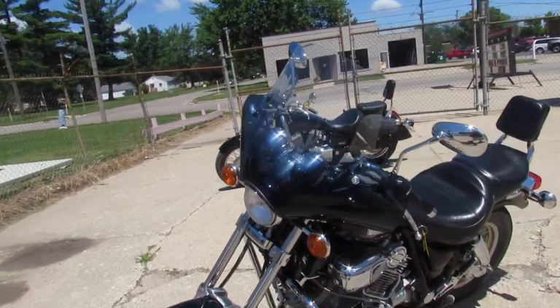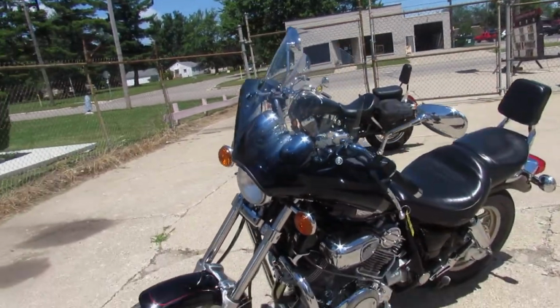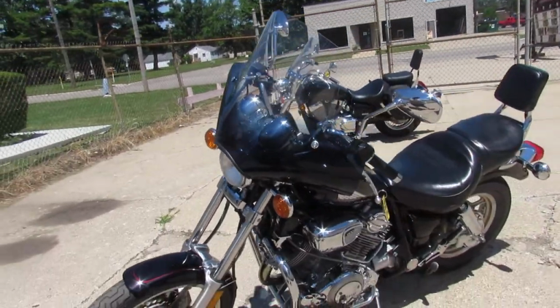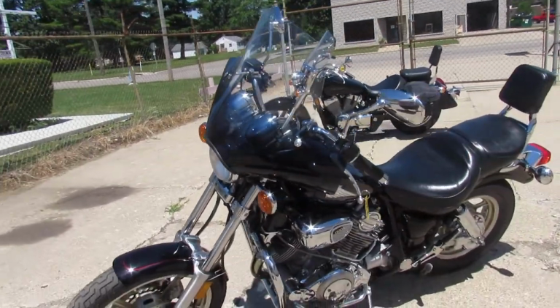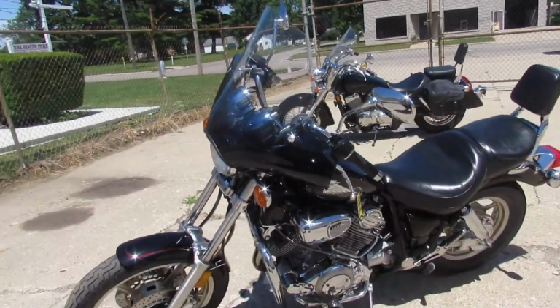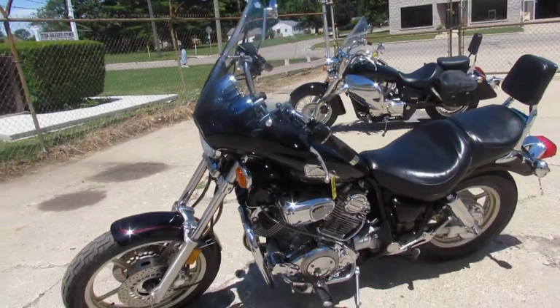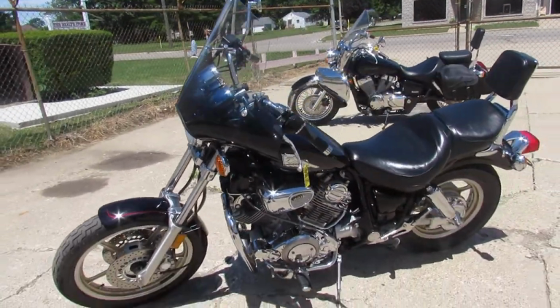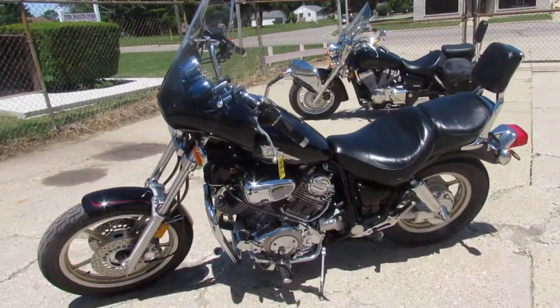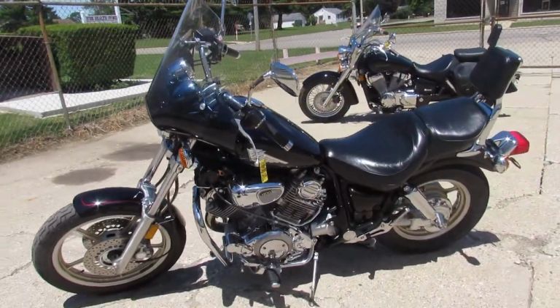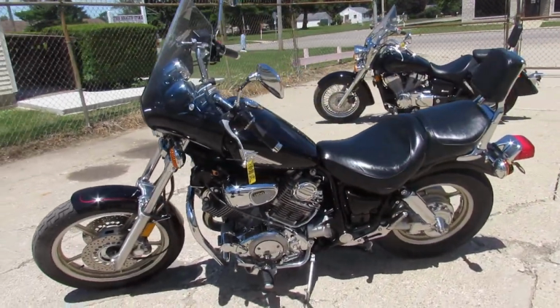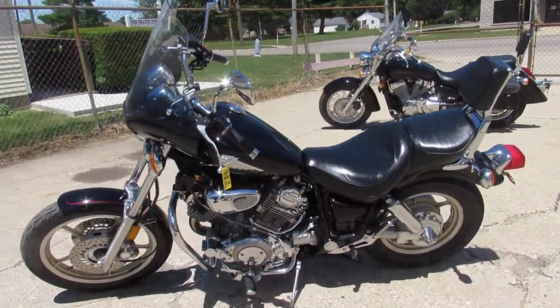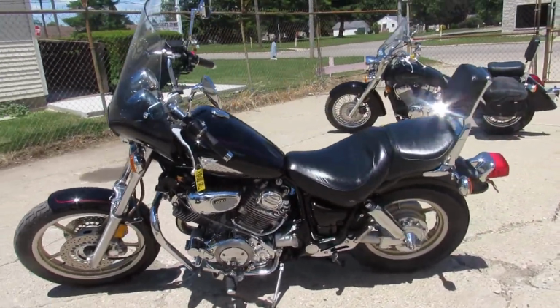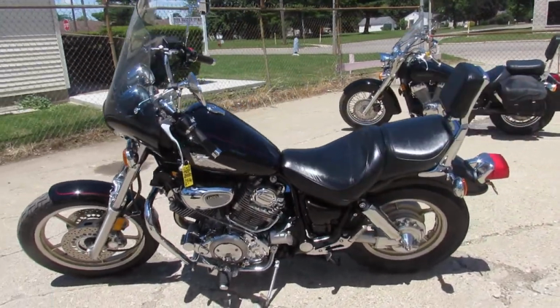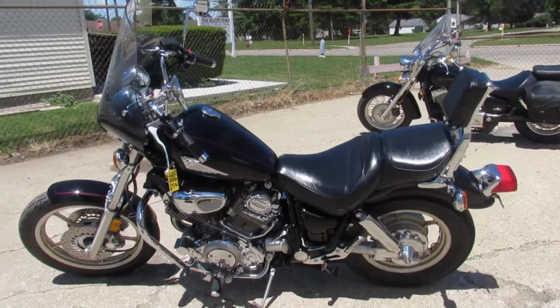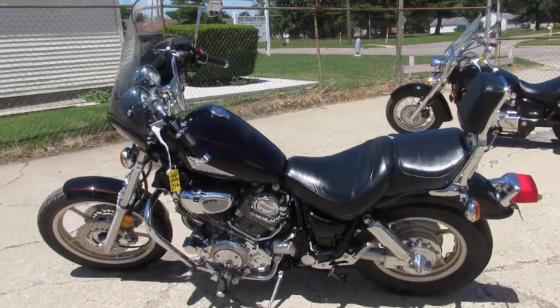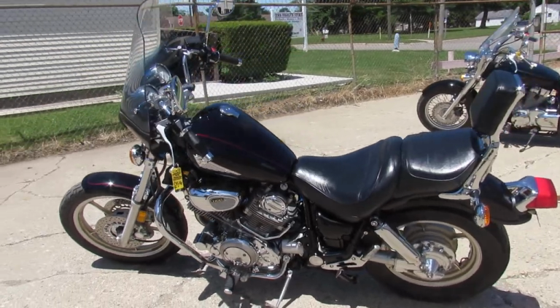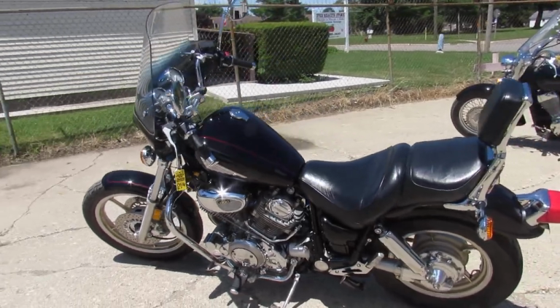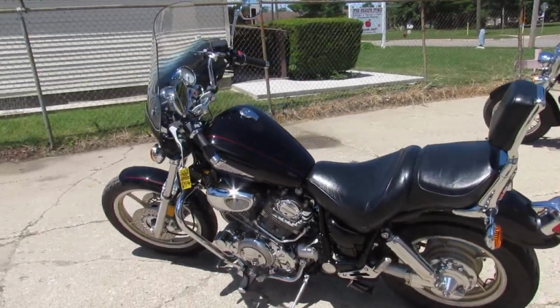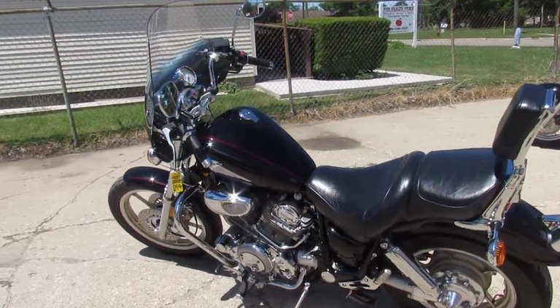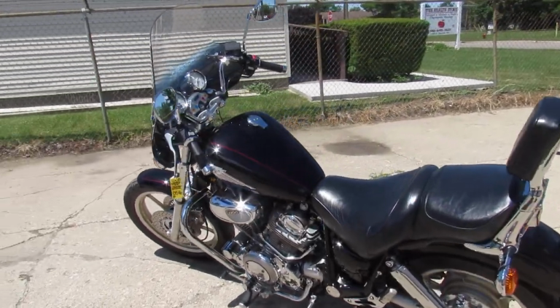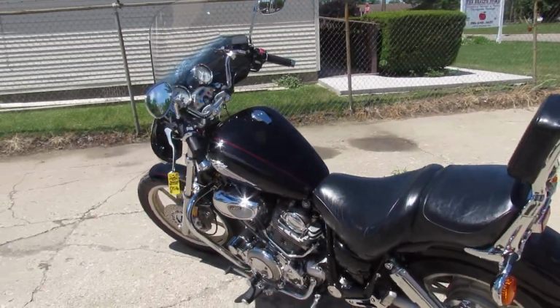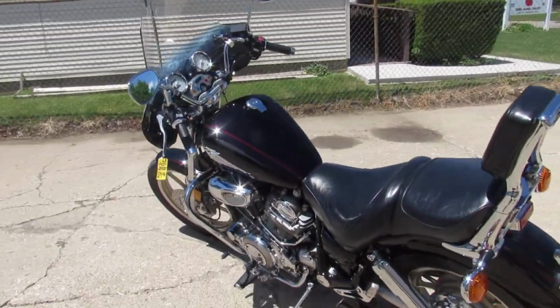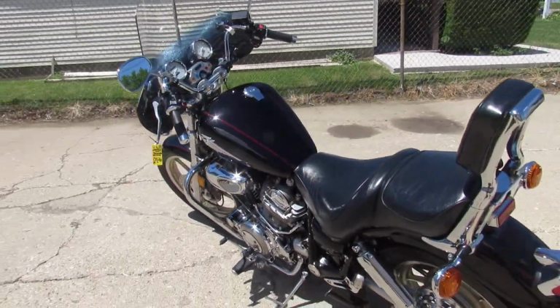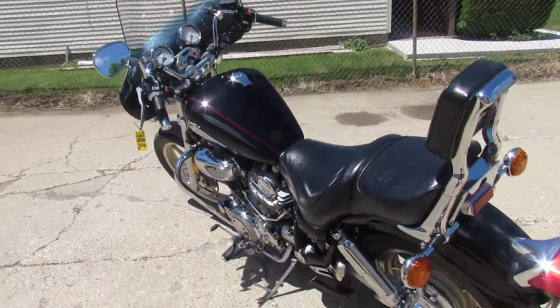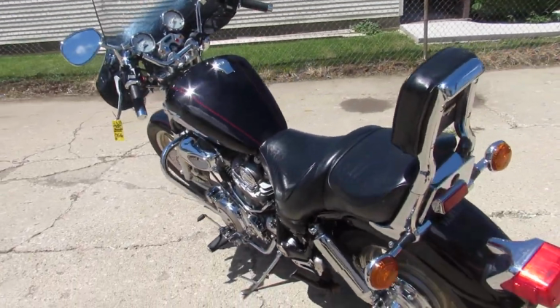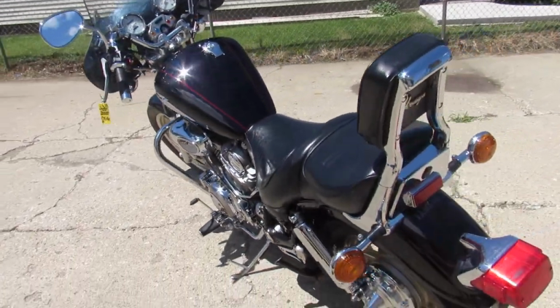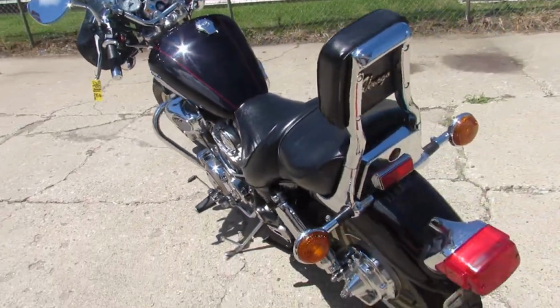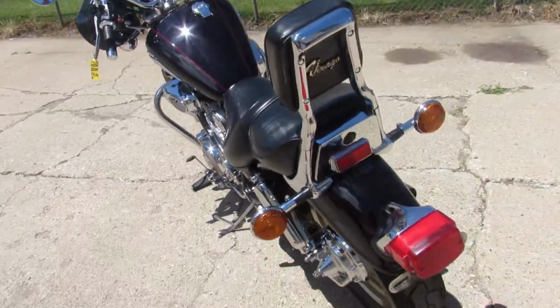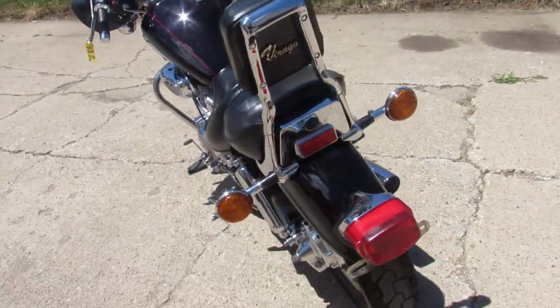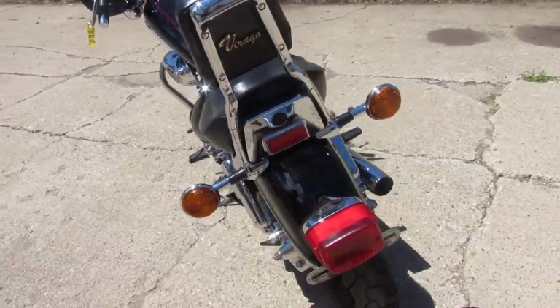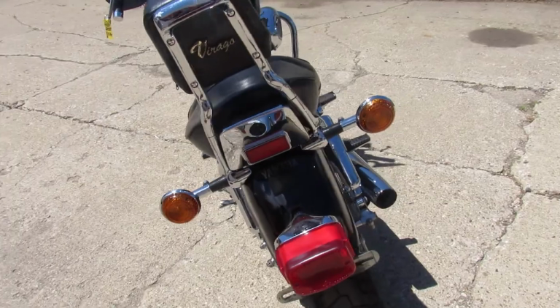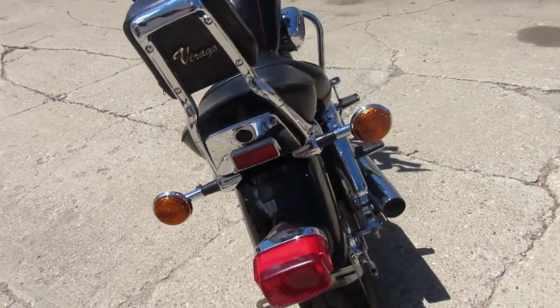This one is all stock. It's got a windshield and tons of chrome. Just serviced at a factory authorized Yamaha dealership — inspected, fluids changed. This one is ready to go.